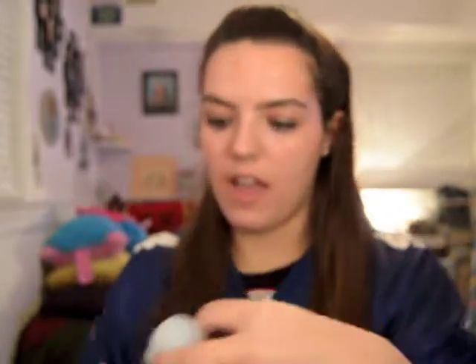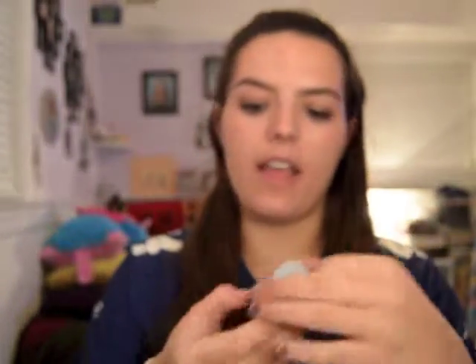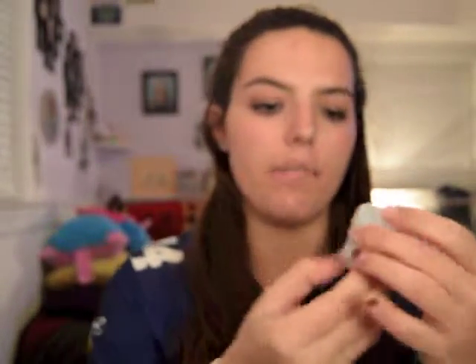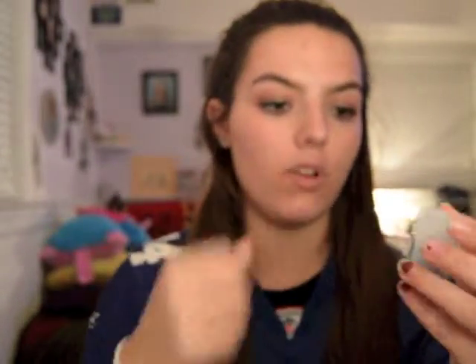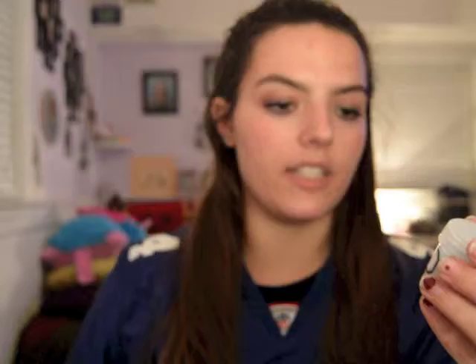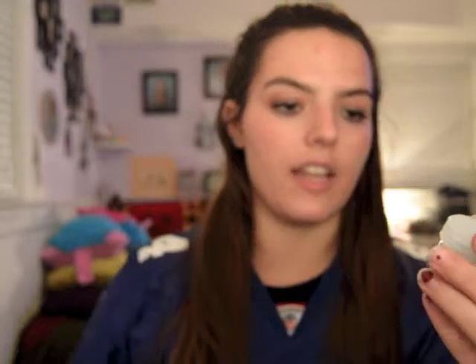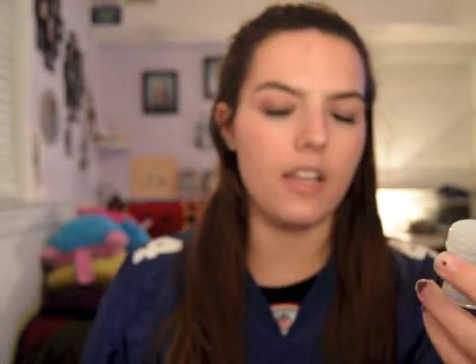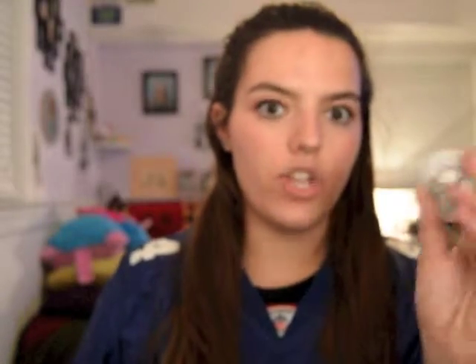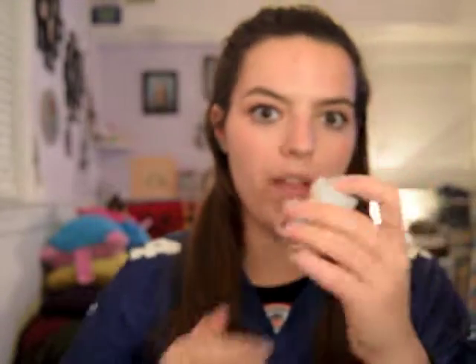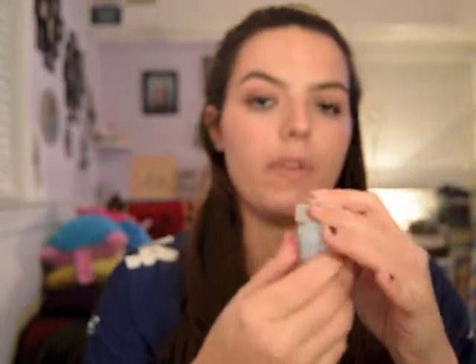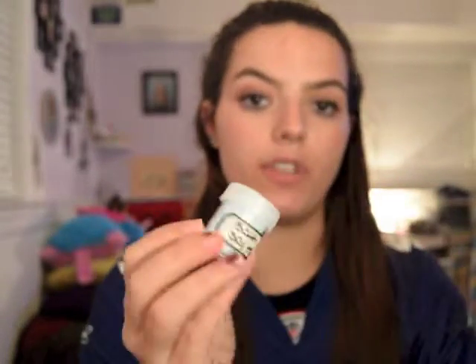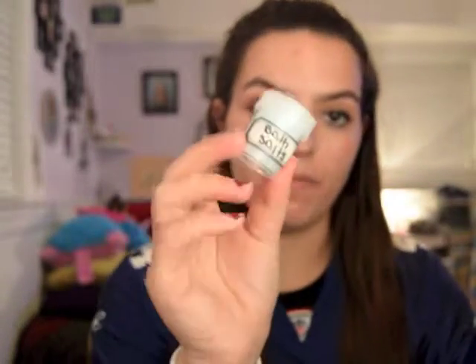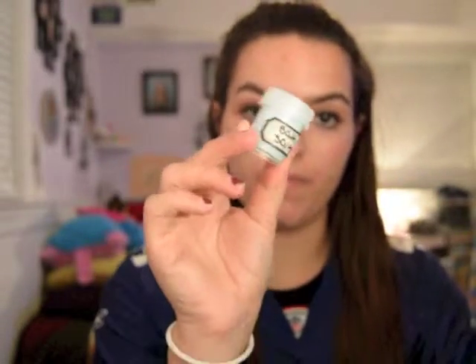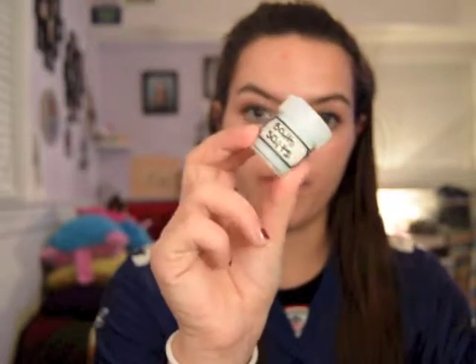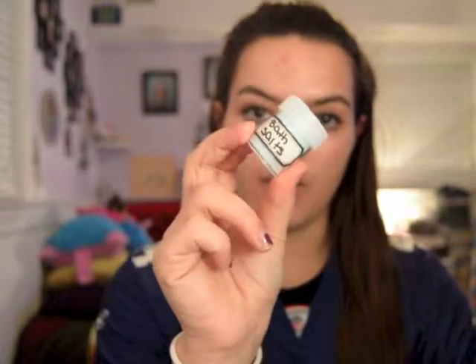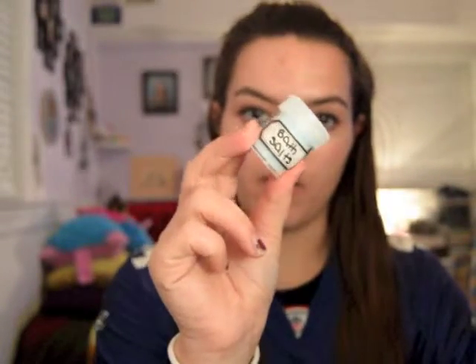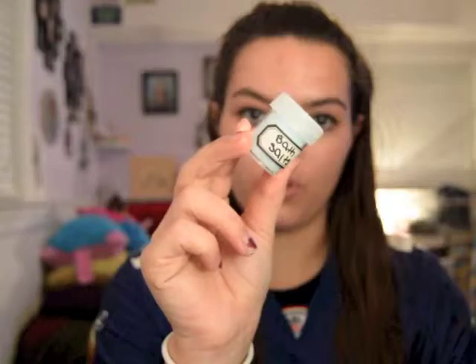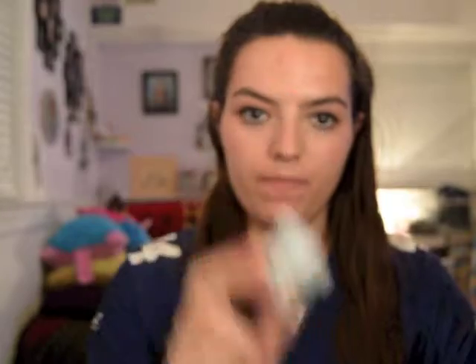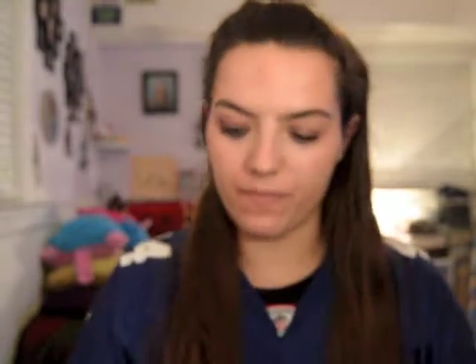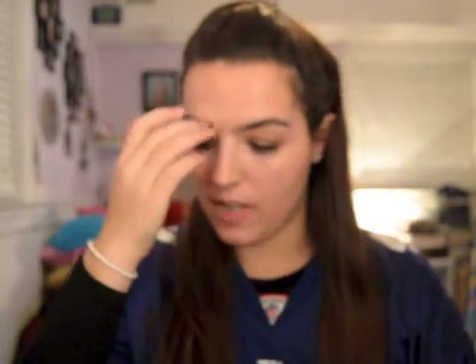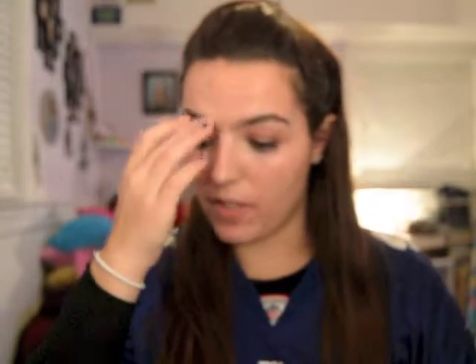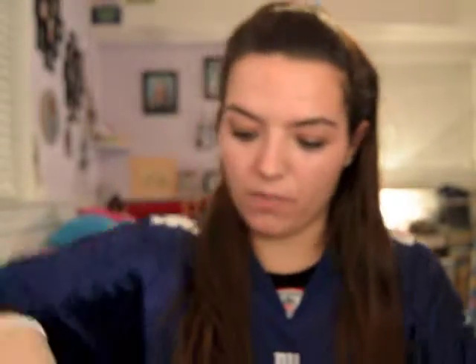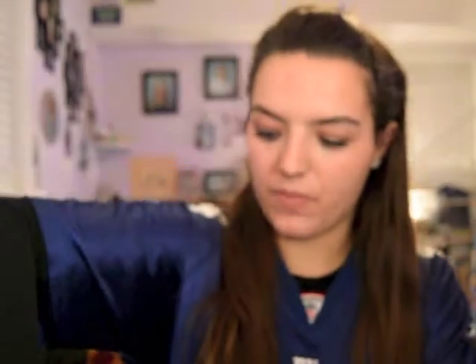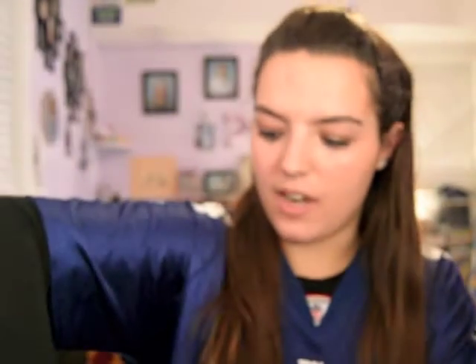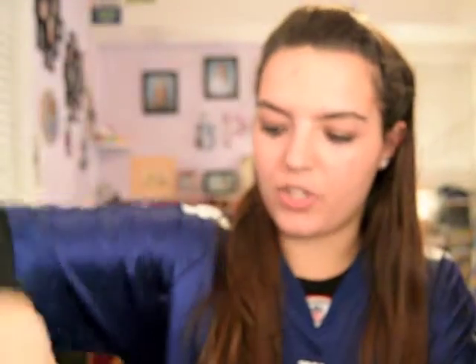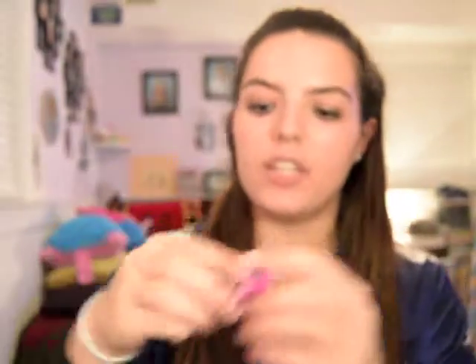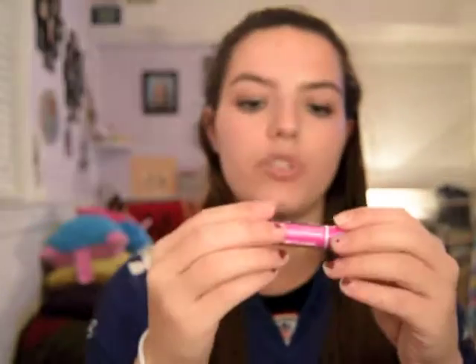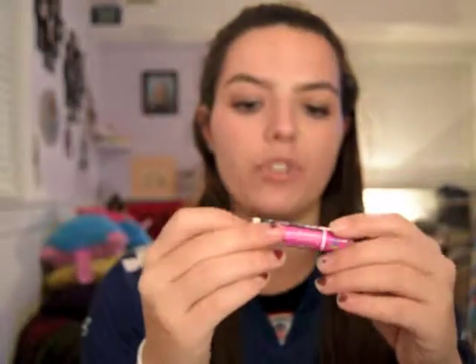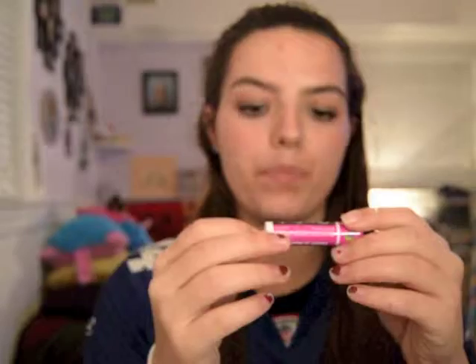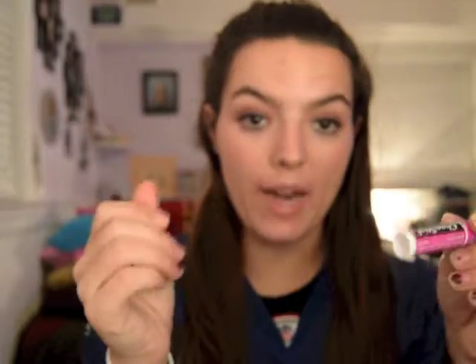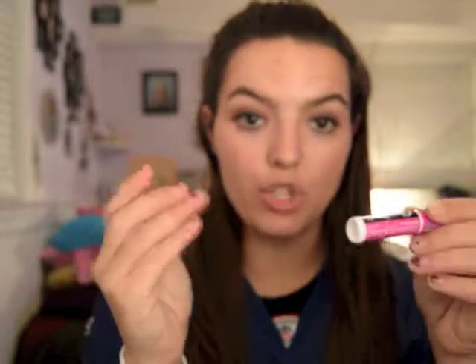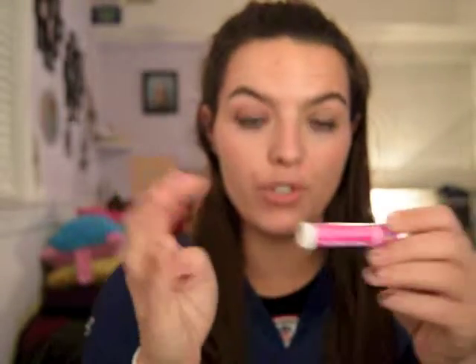I also have a bath salt — it's a jasmine bath salt, it's my favorite scent — and I just put it in a little jar. And I have a chapstick; this one just happens to be 'great grape to meet you.' Everyone has a different one.